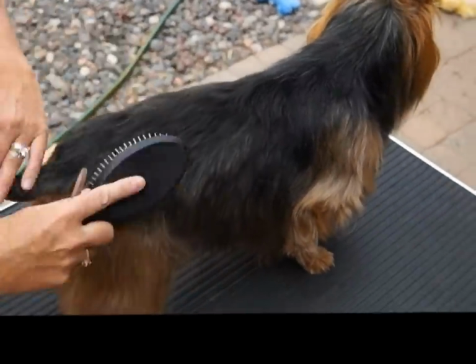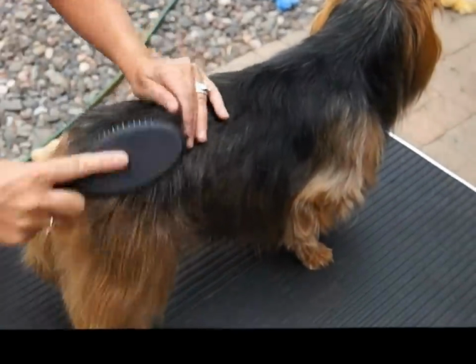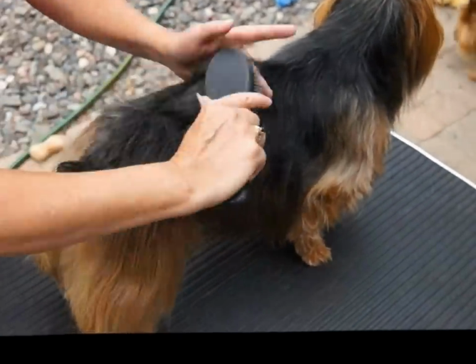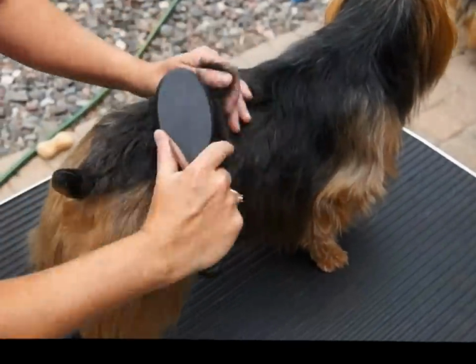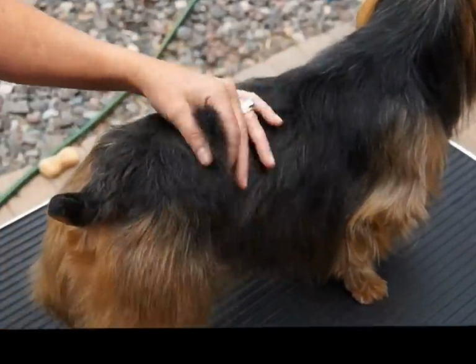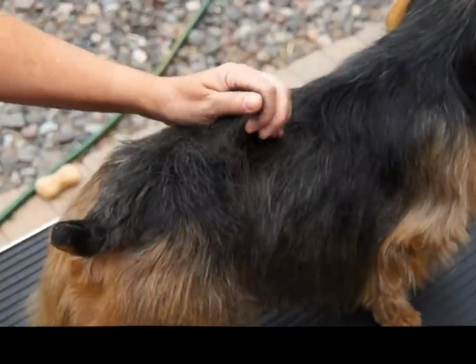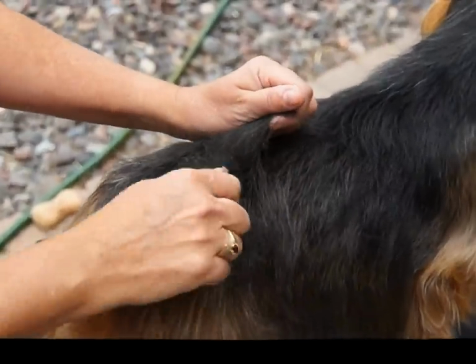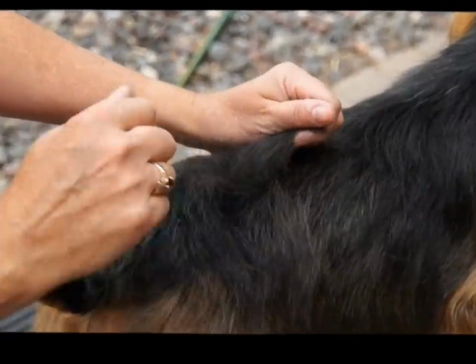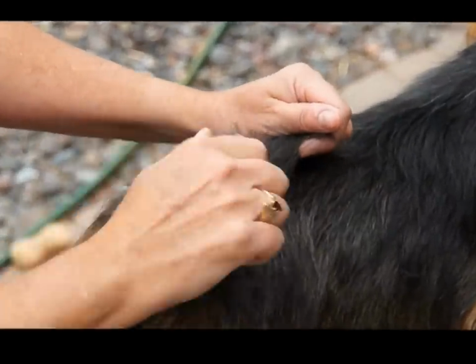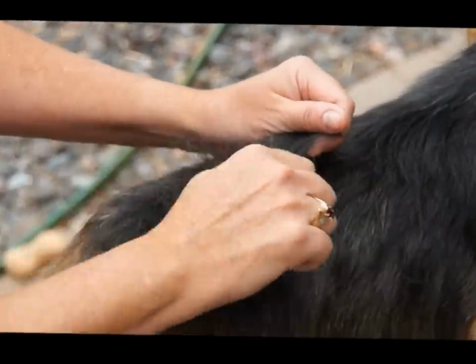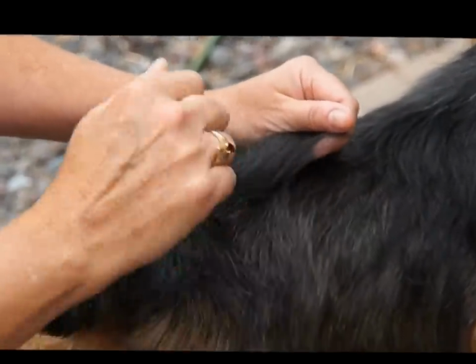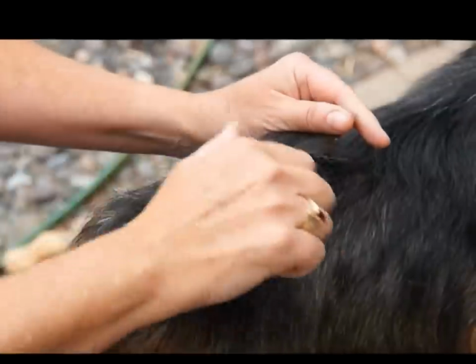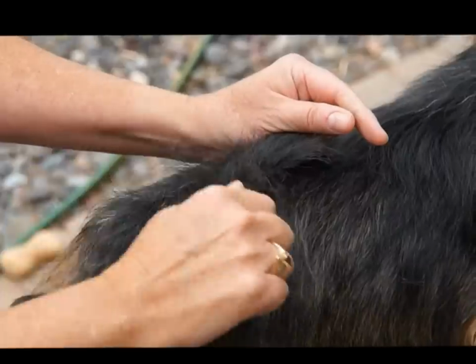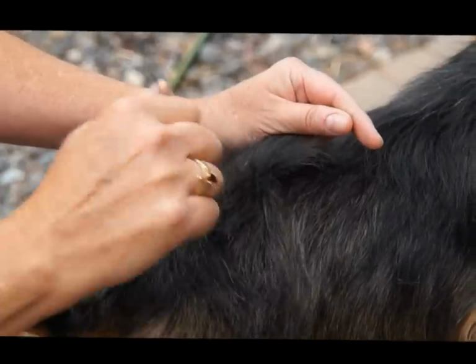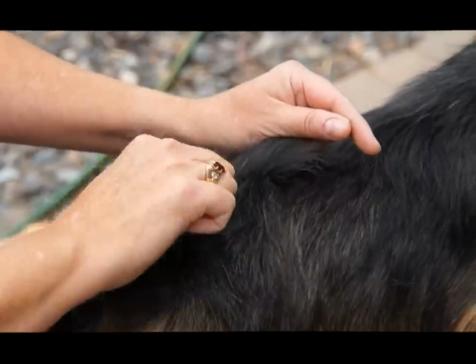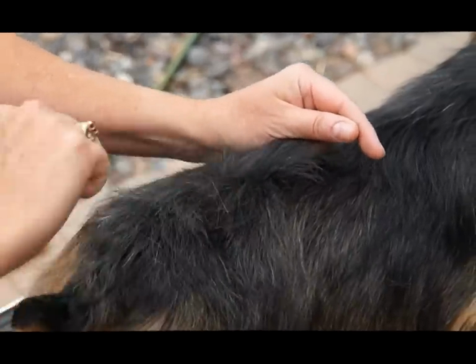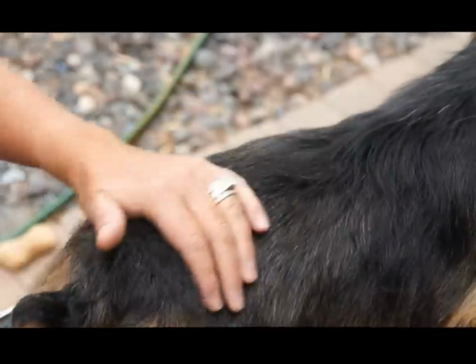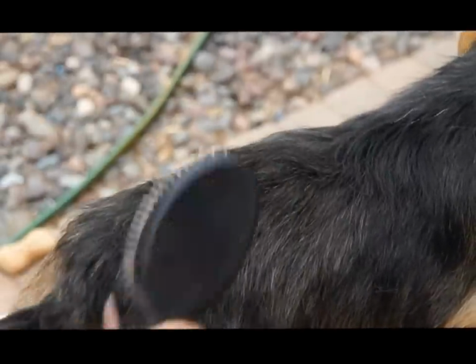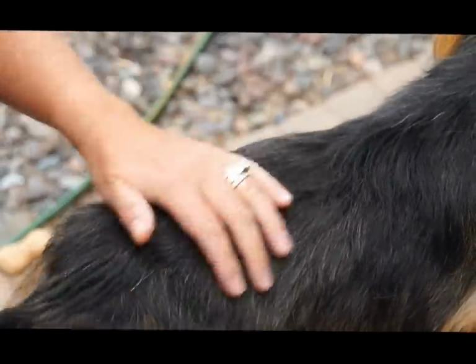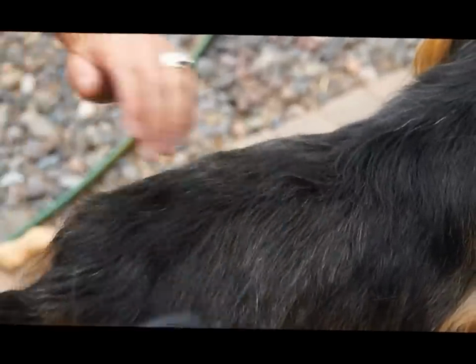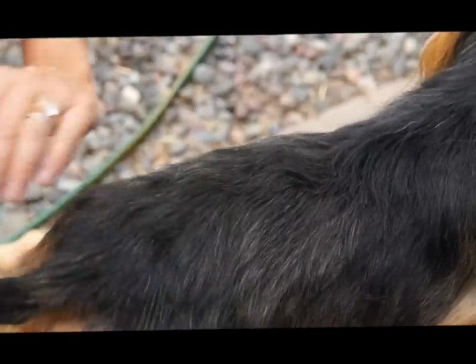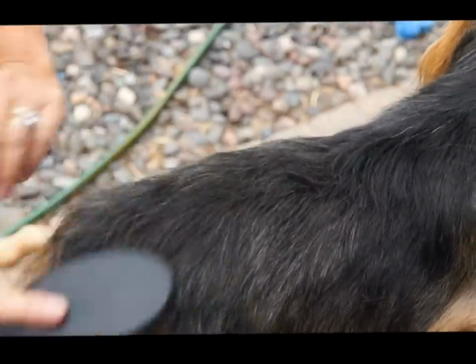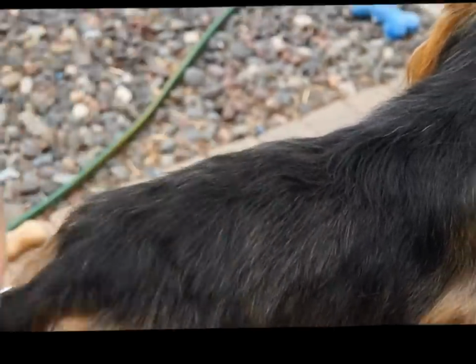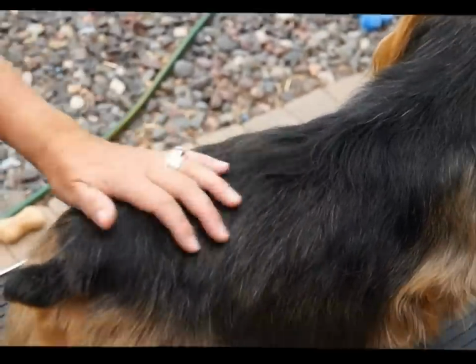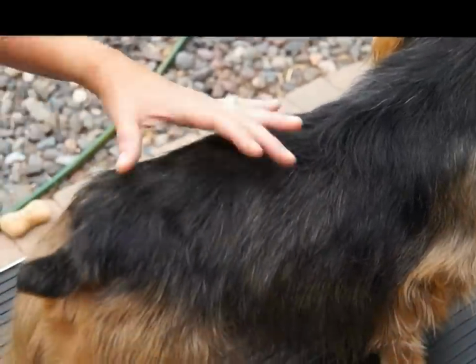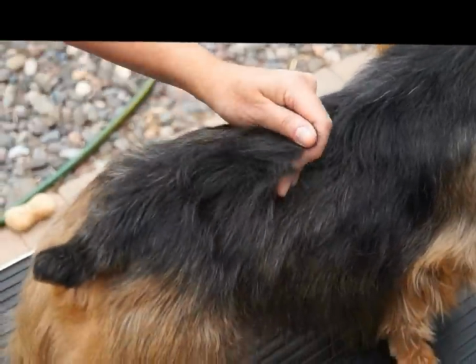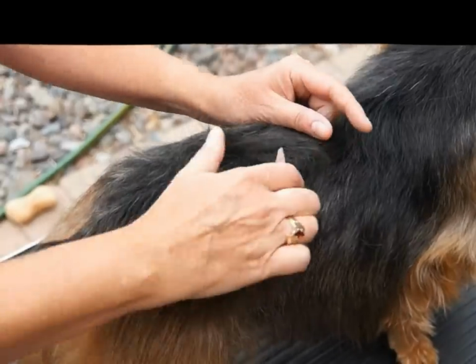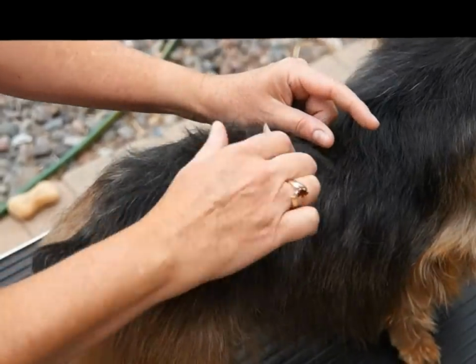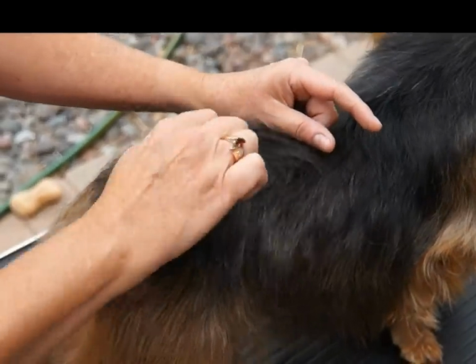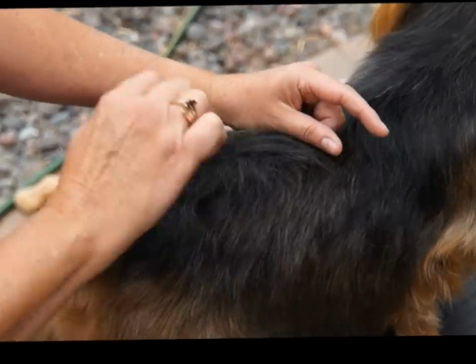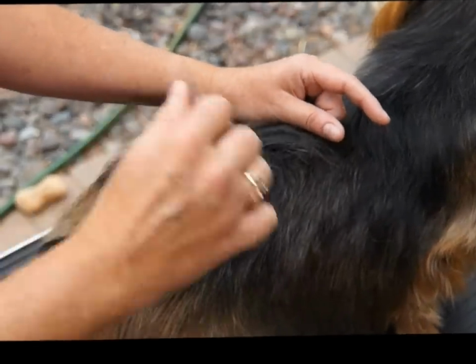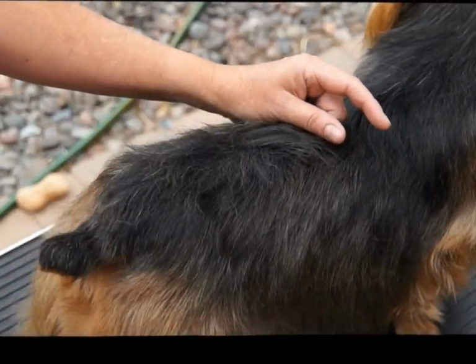You can see the dog has no problems with that. So that's just really how you do it and you go along the whole top line as such, a little at a time. That's how I strip with a stripping knife.